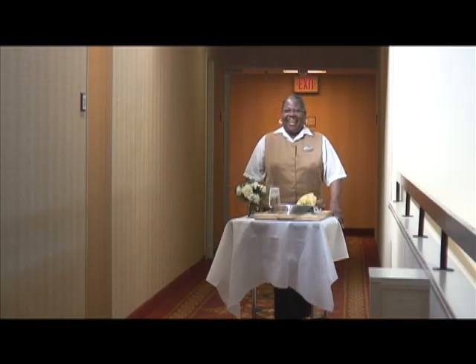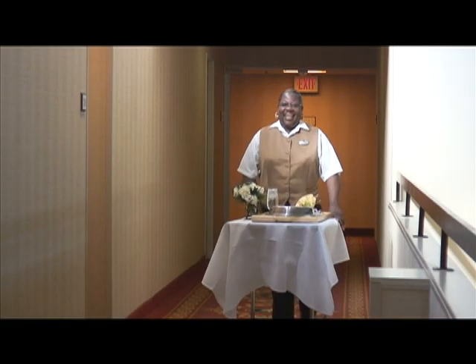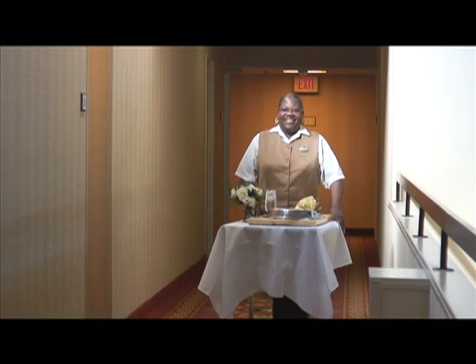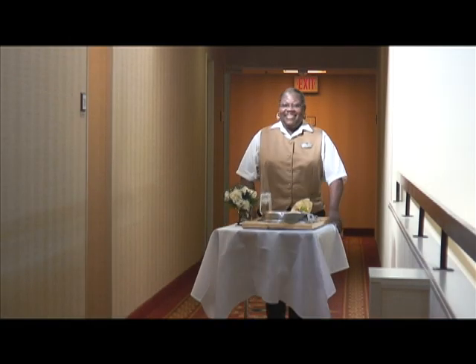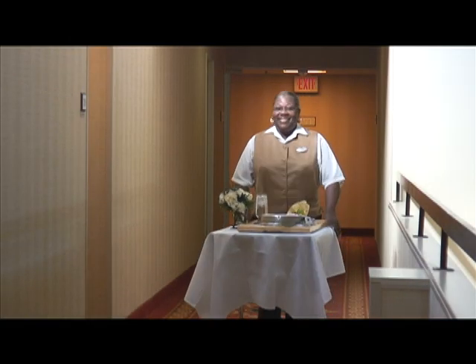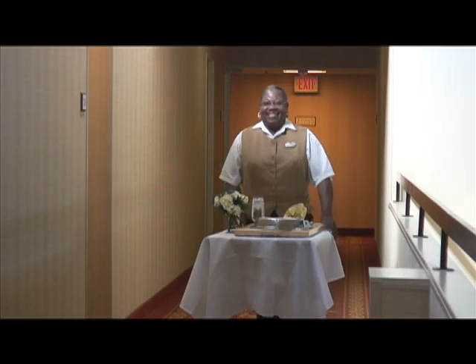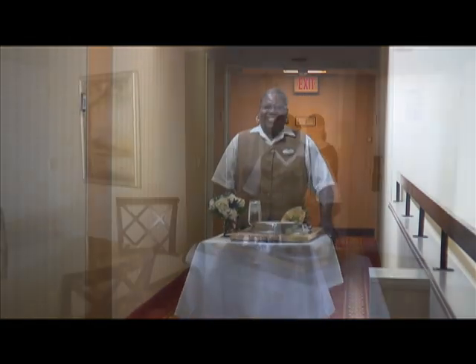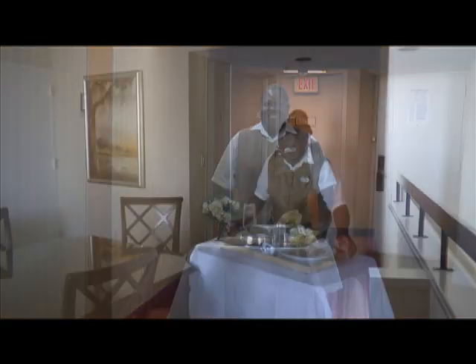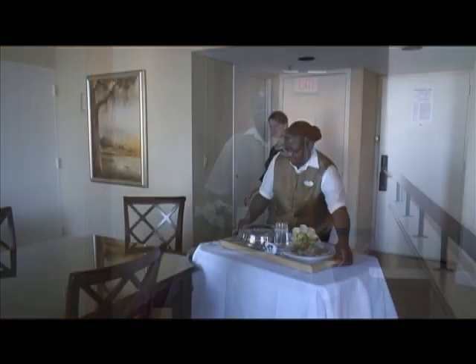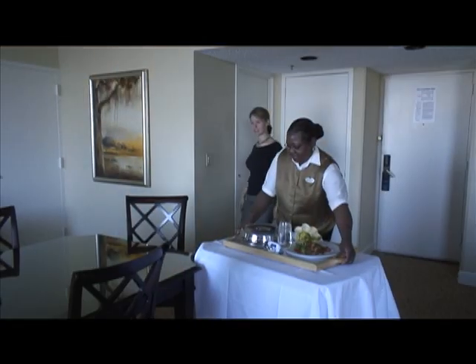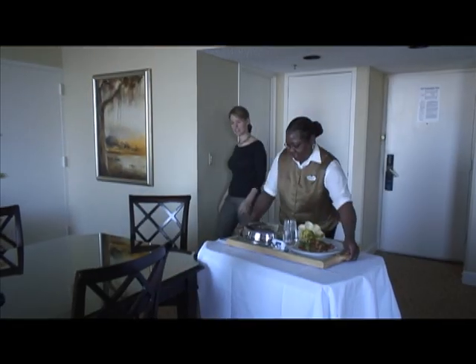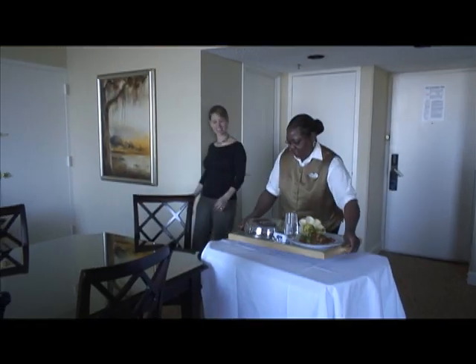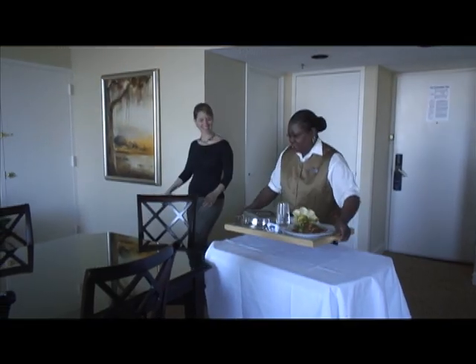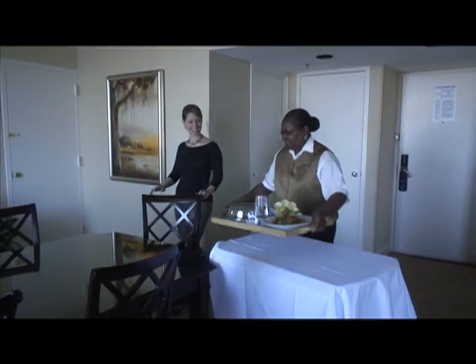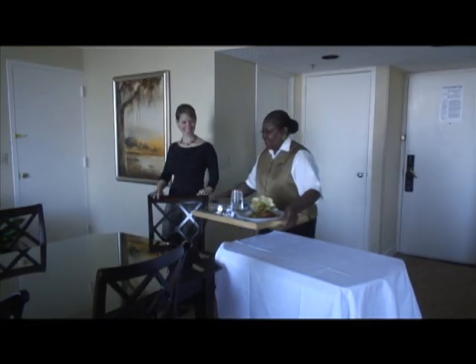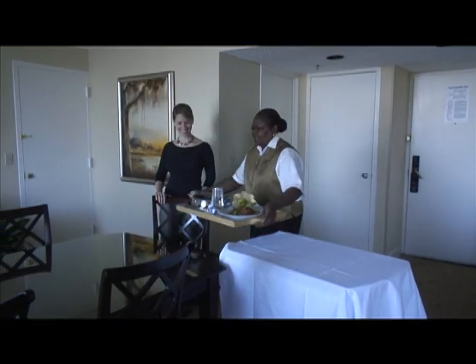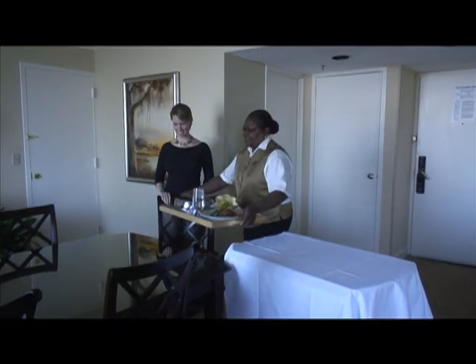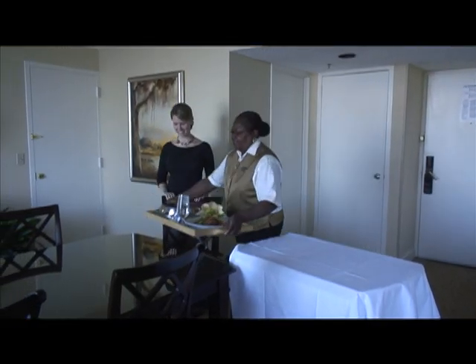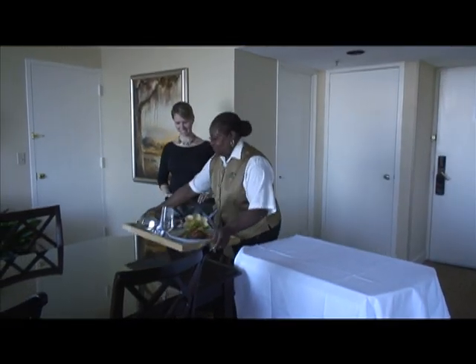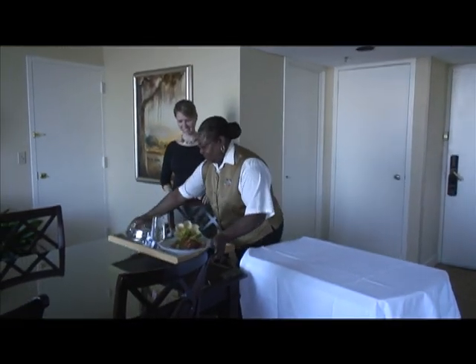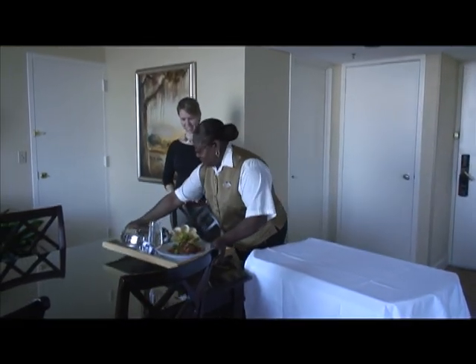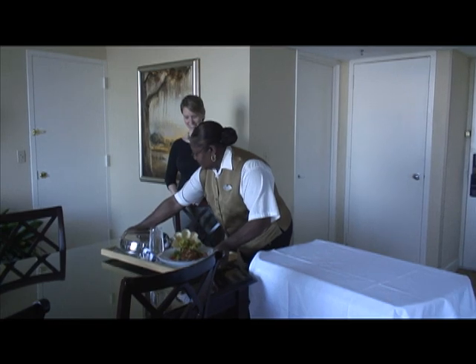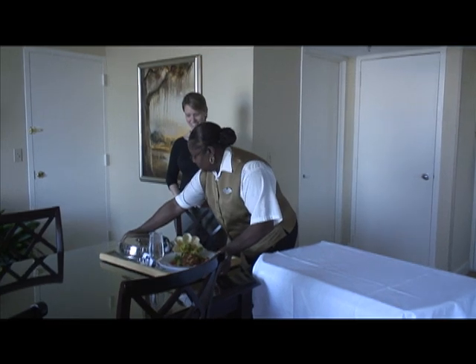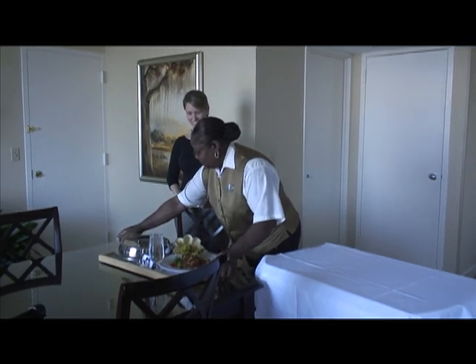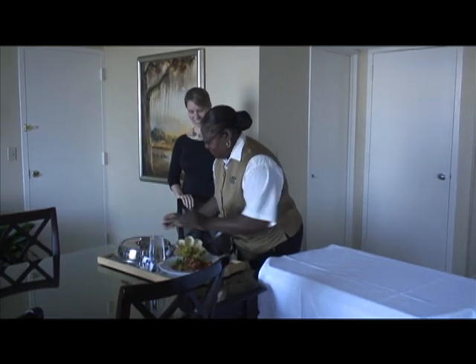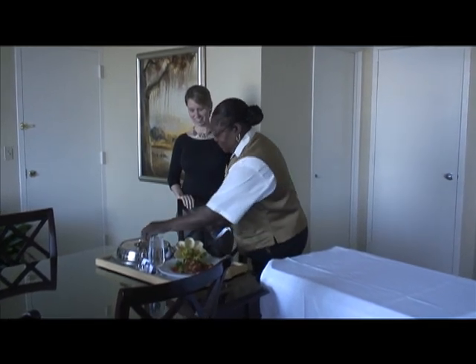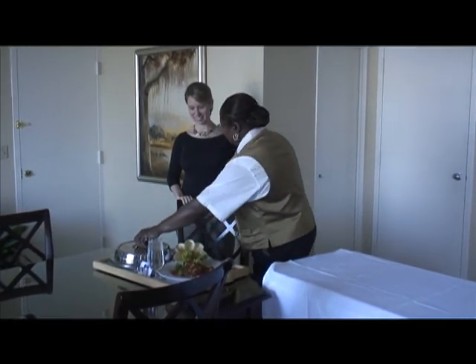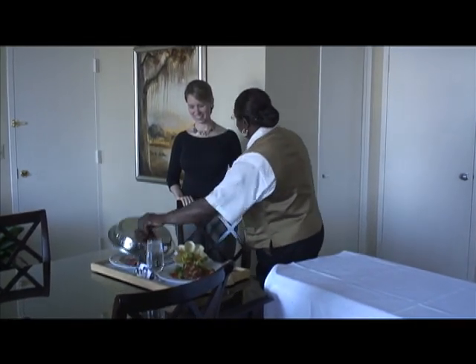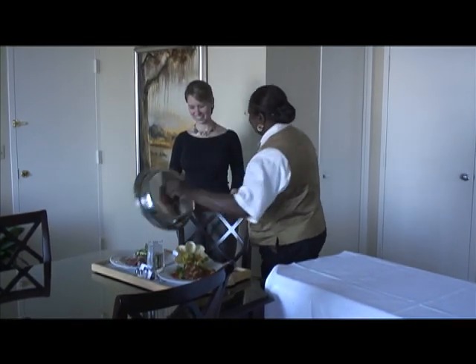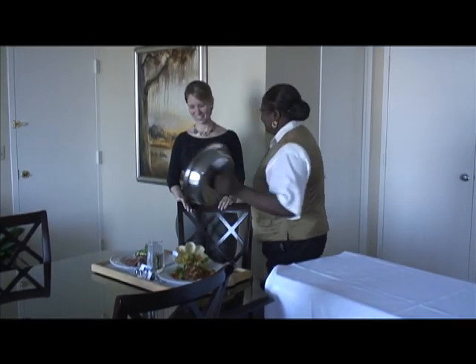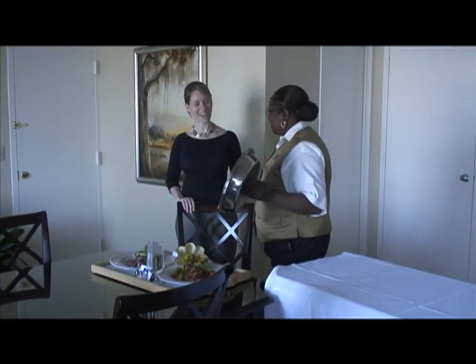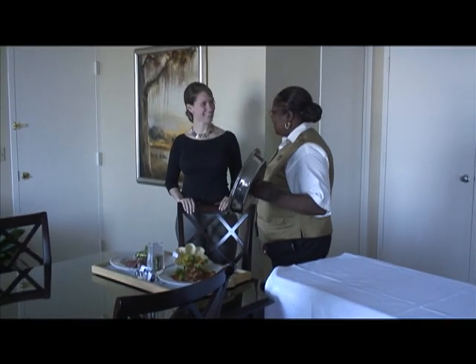If privacy is what you crave, you can always enjoy a meal, snack, or beverage in the privacy of your own room with our in-room dining.